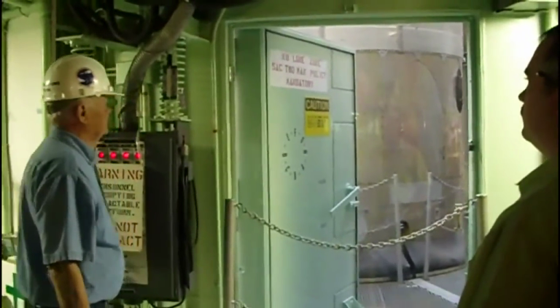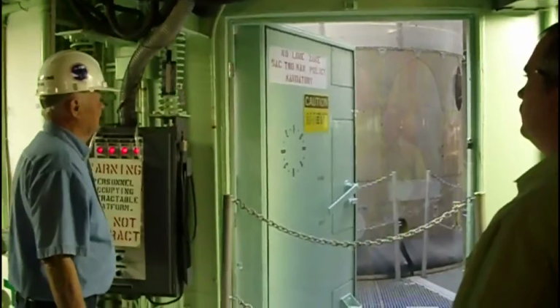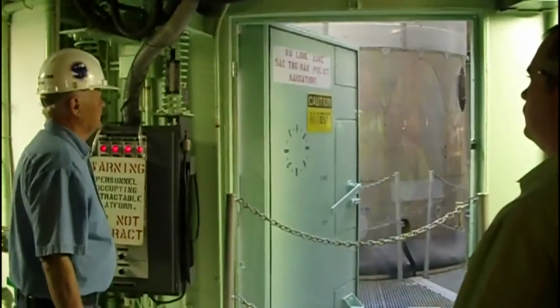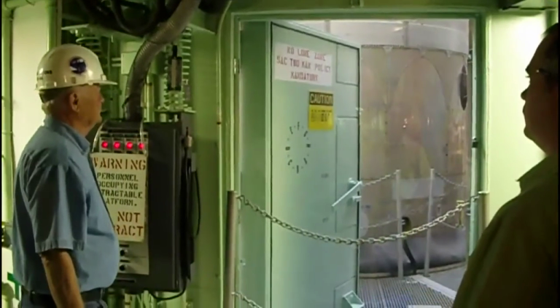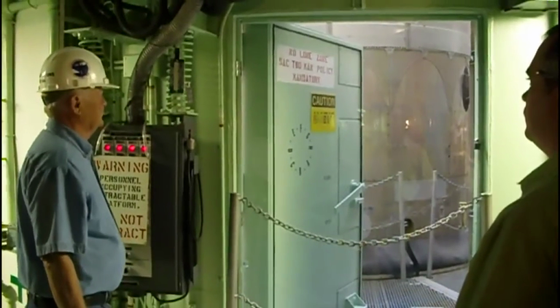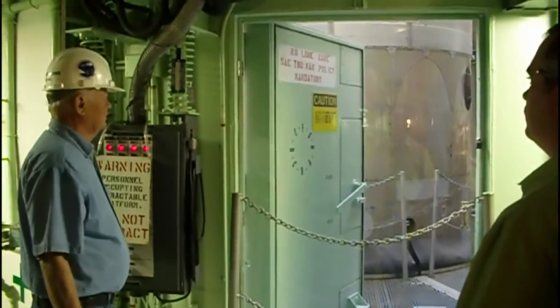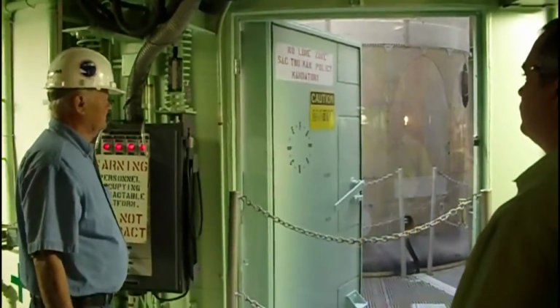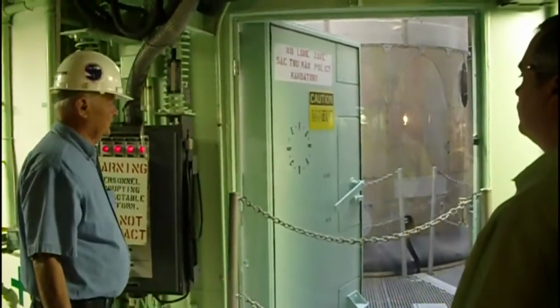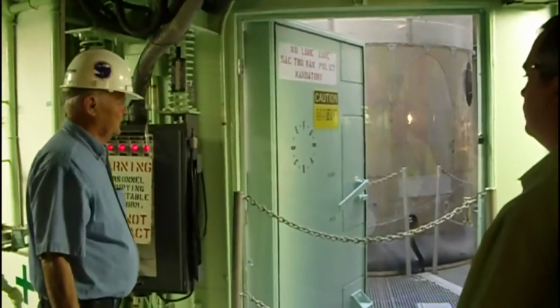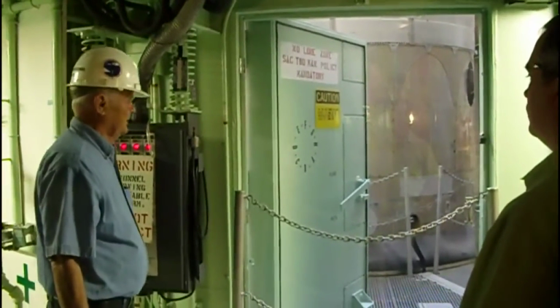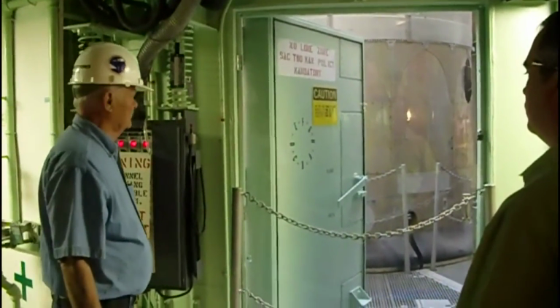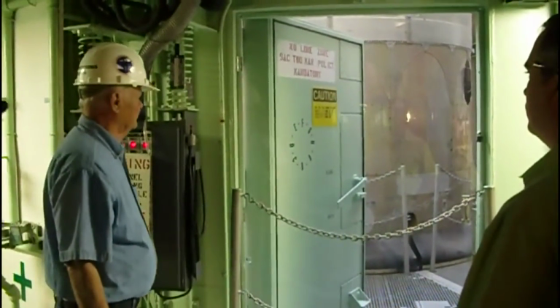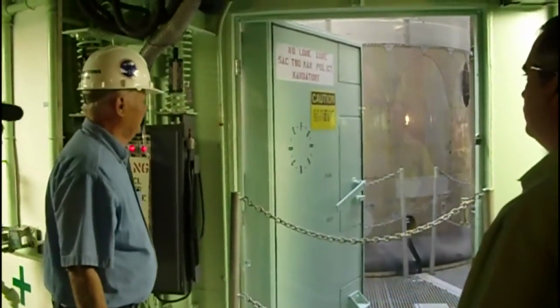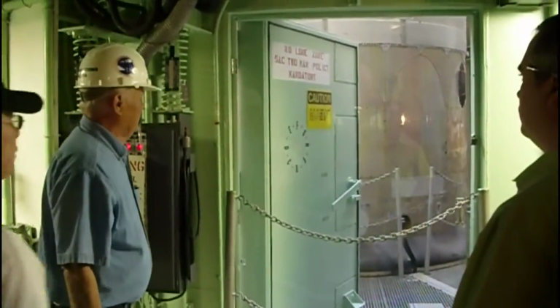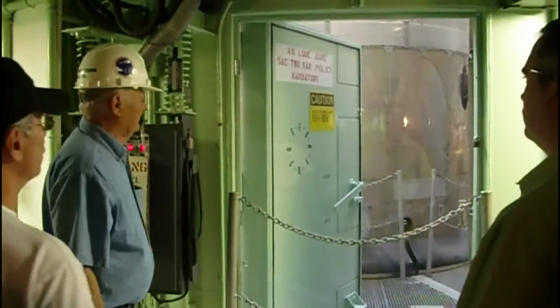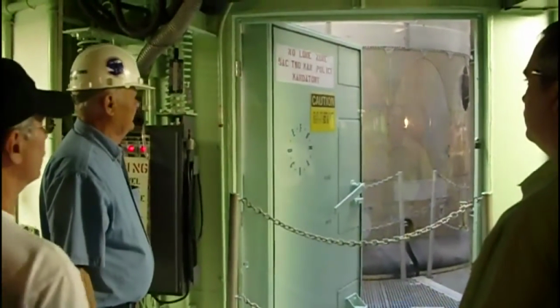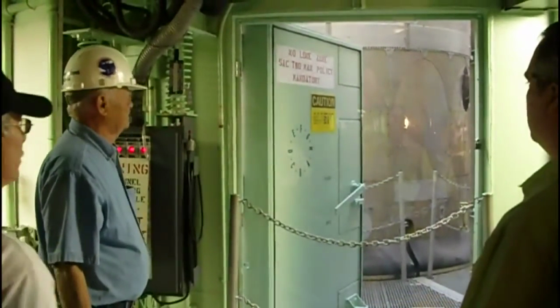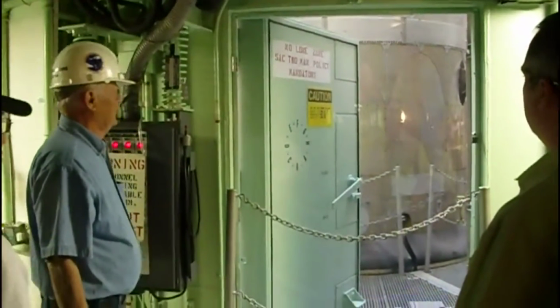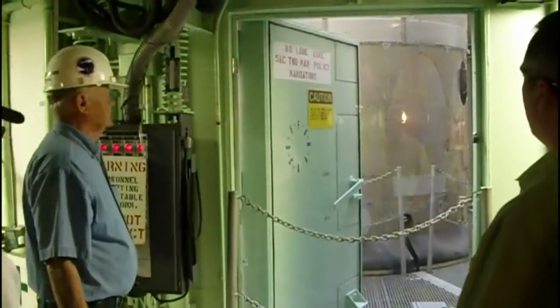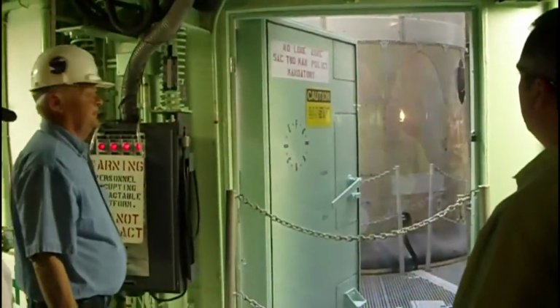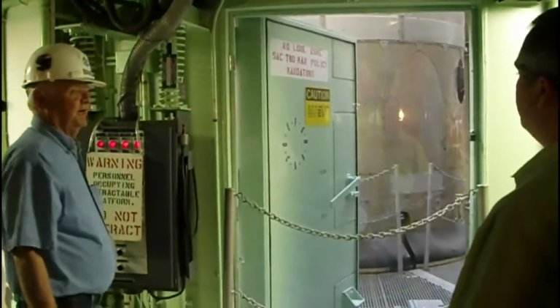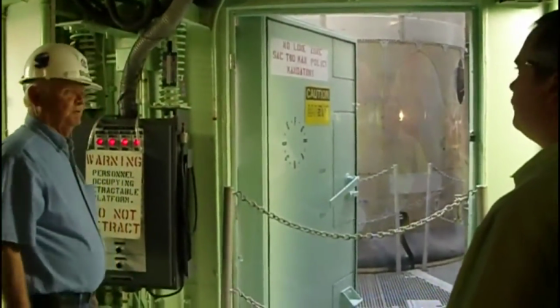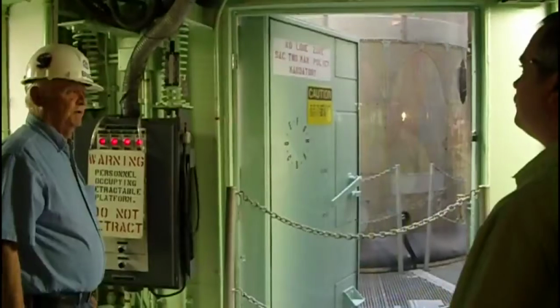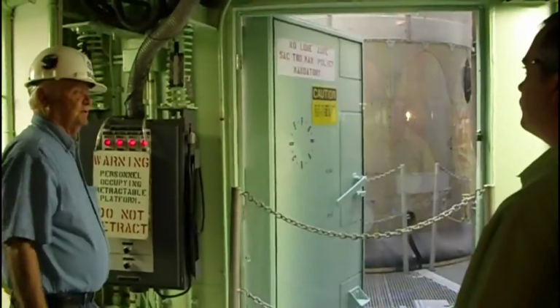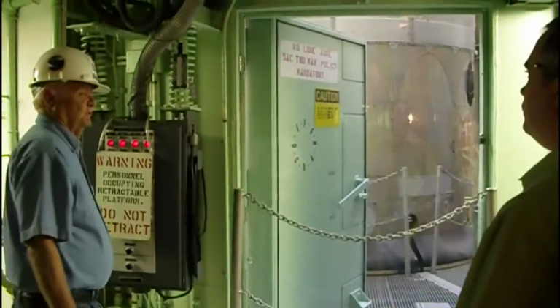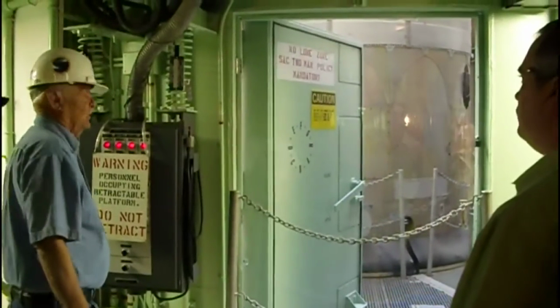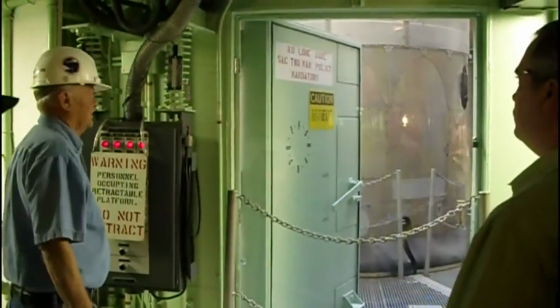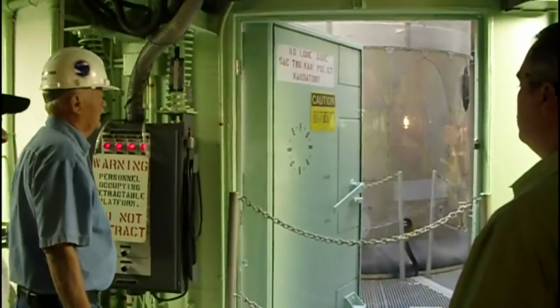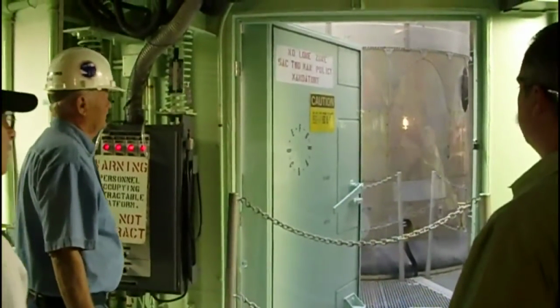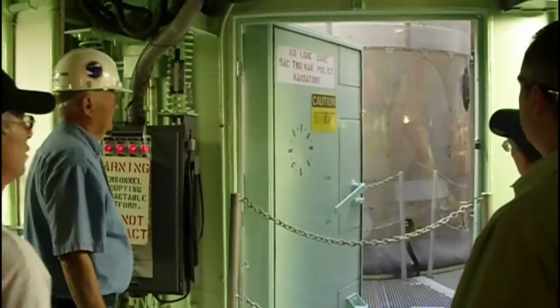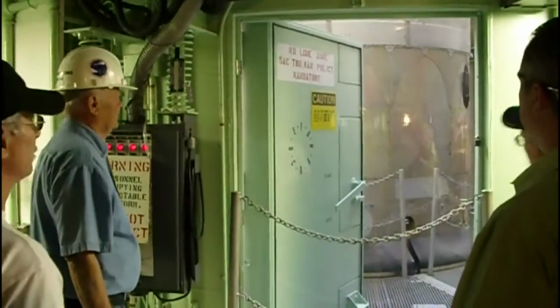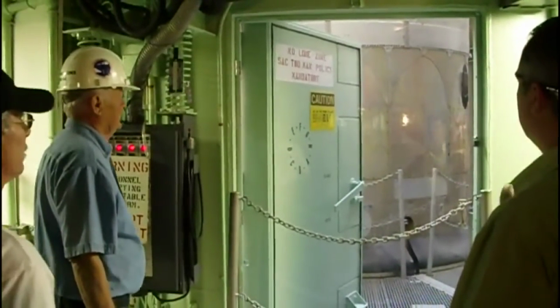The skin of the missile is aluminum — 2014 alloy. It varies from the thickness of a dime to the thickness of a quarter, depending on the location.